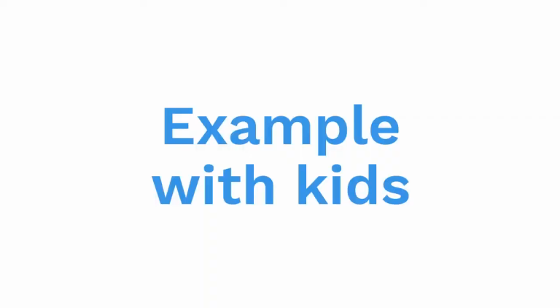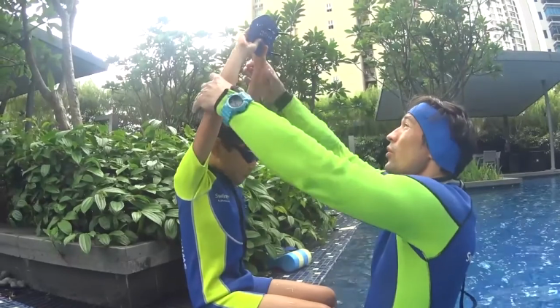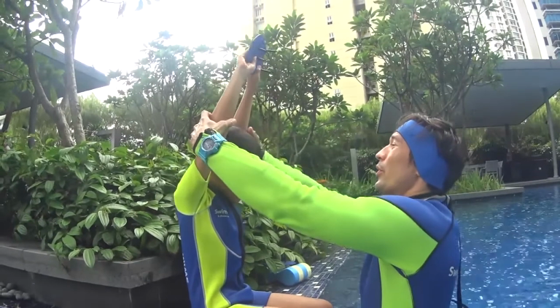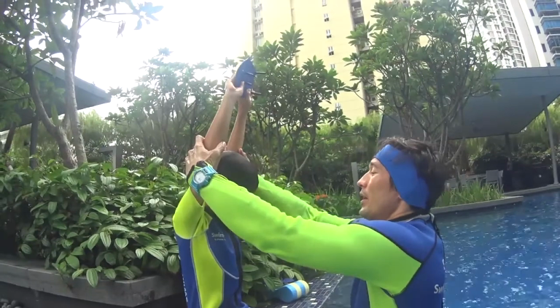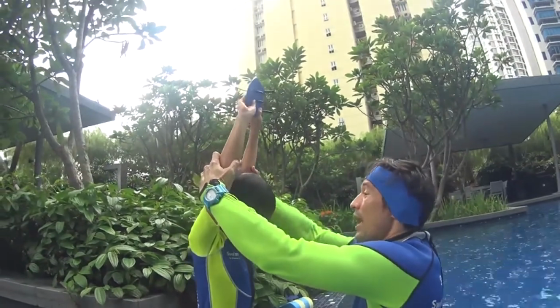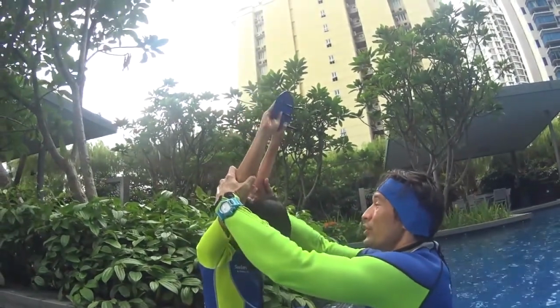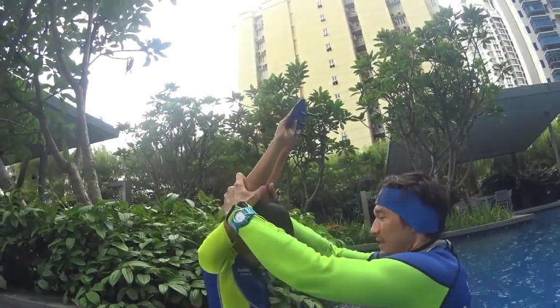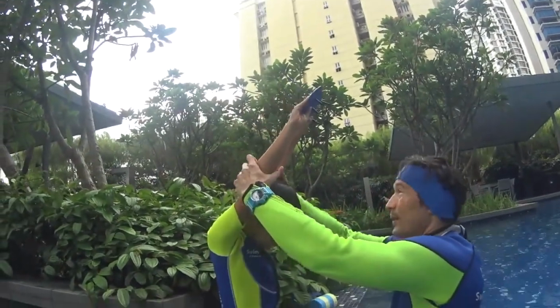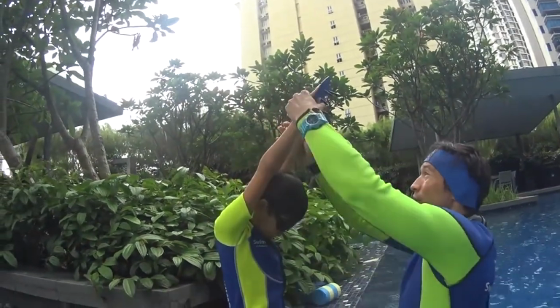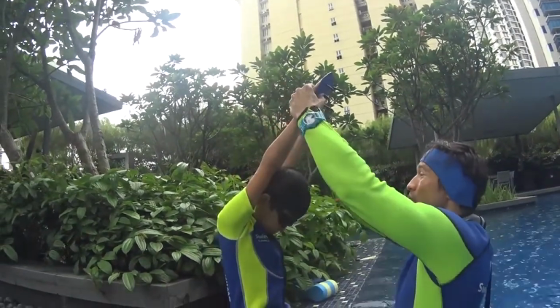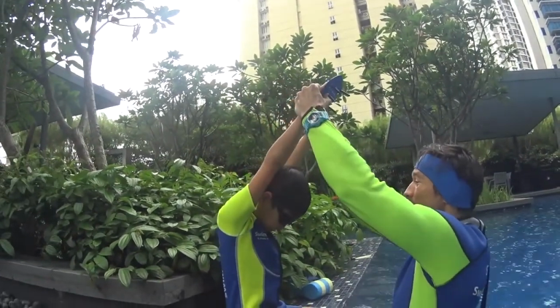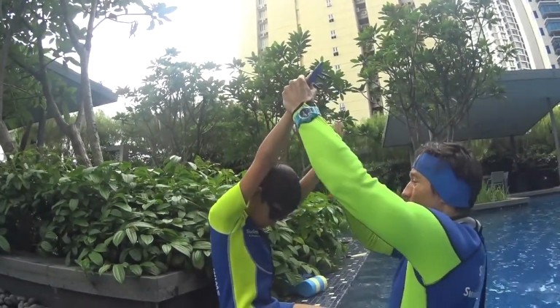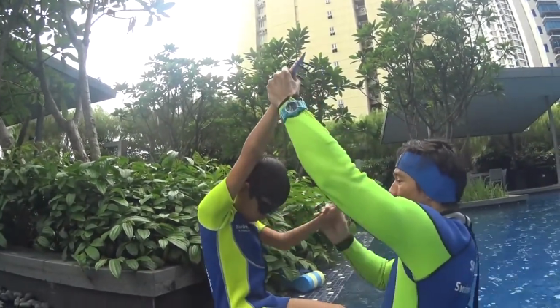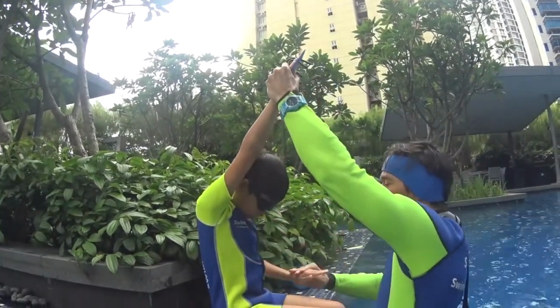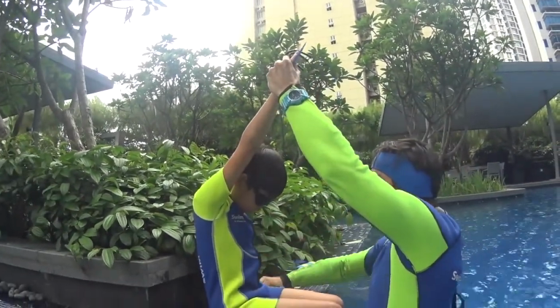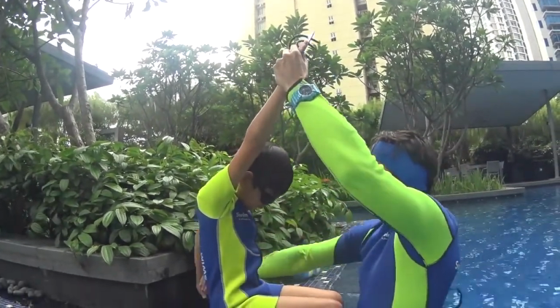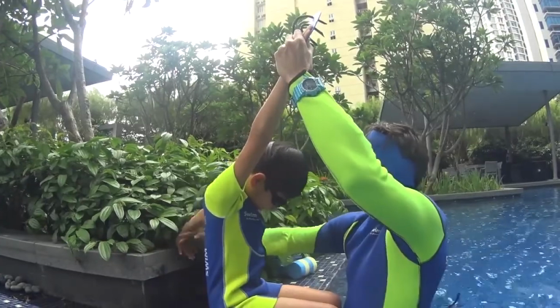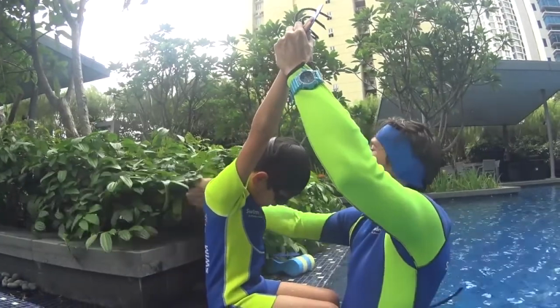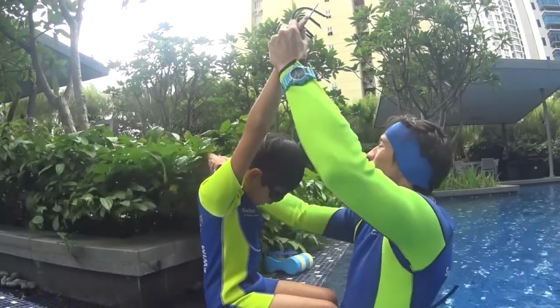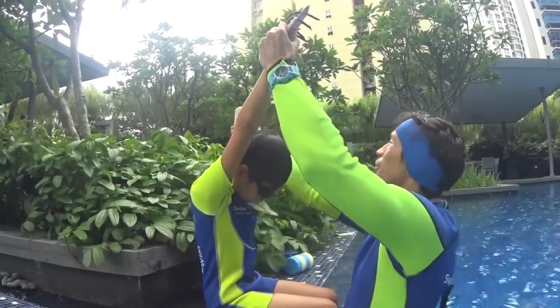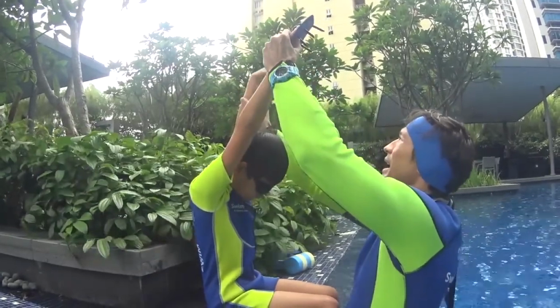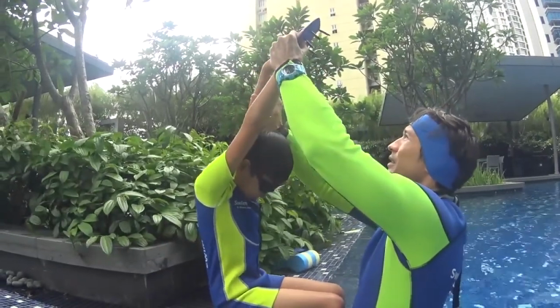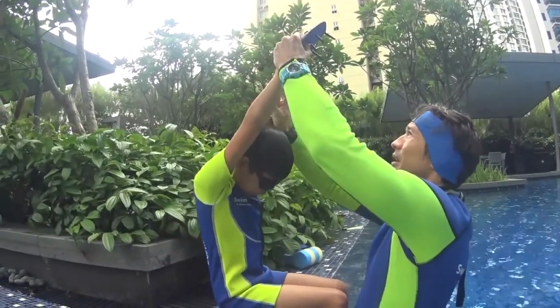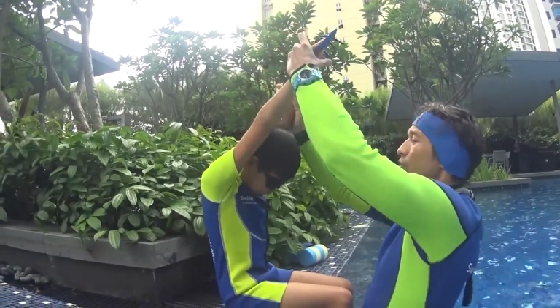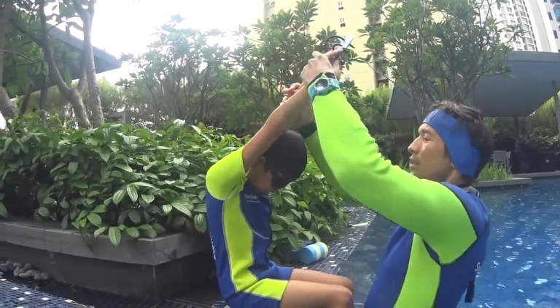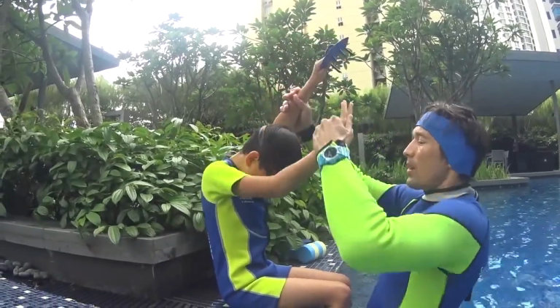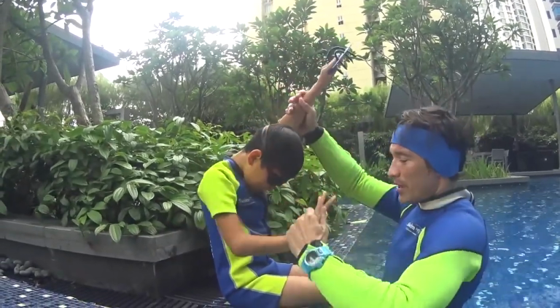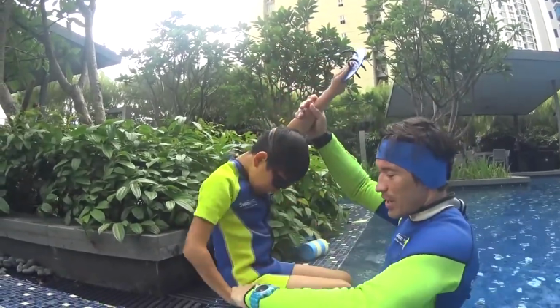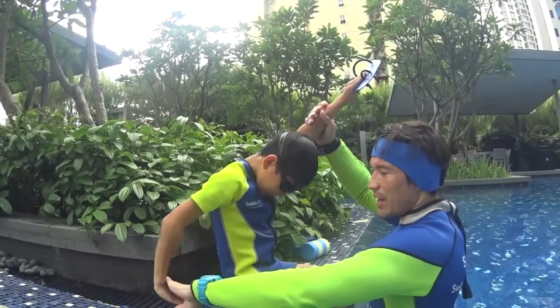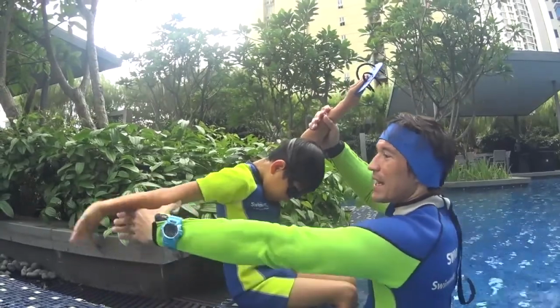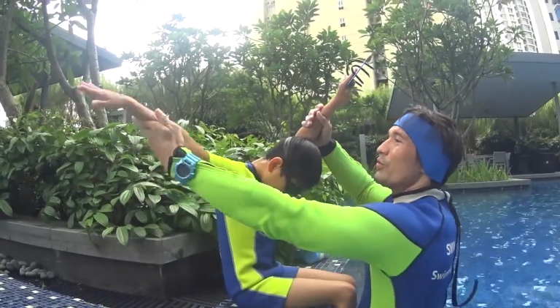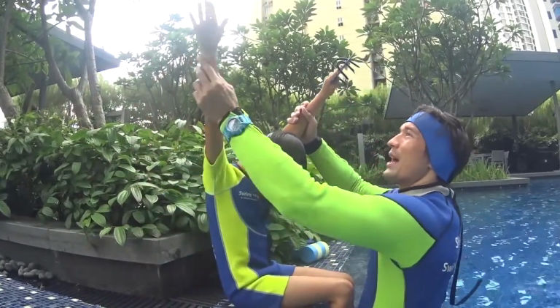You hold the board in the arrow position still. You do one big stroke underwater — bubbles, bubbles, bubbles. Big stroke, catch the board back. Two big strokes — bubbles, bubbles, bubbles — catch the board back.